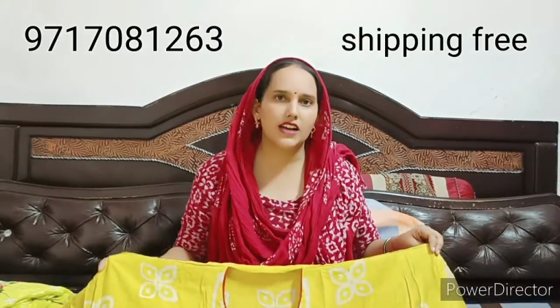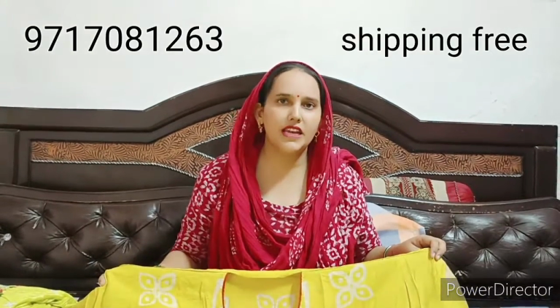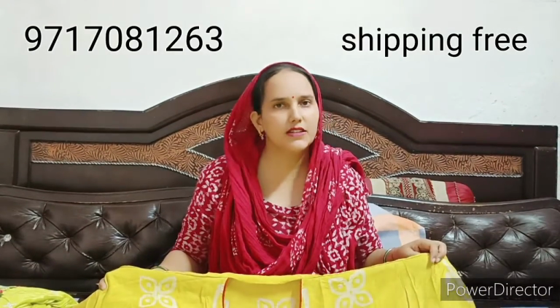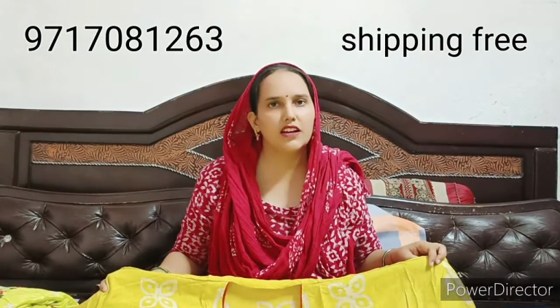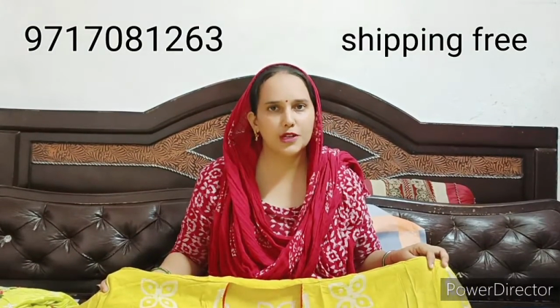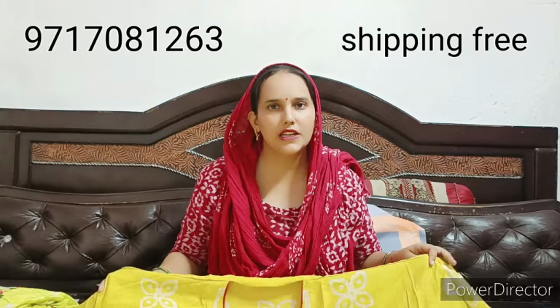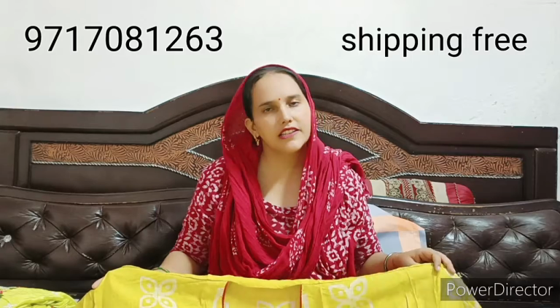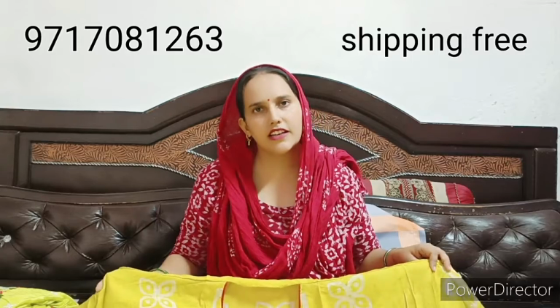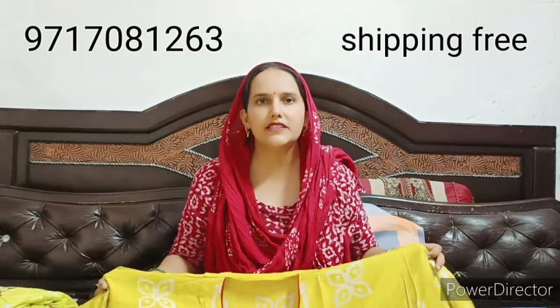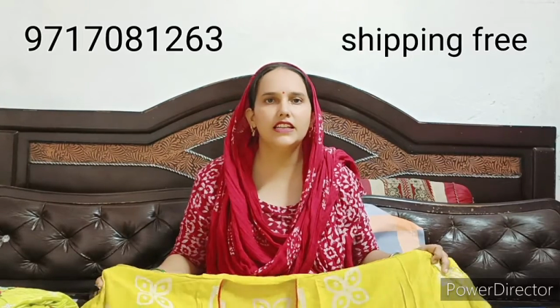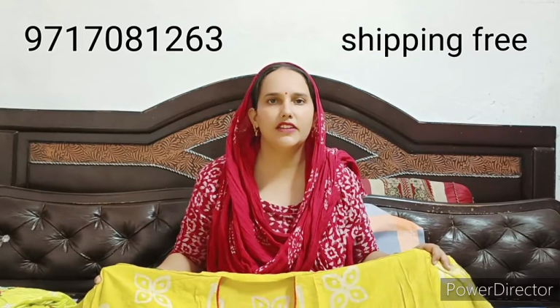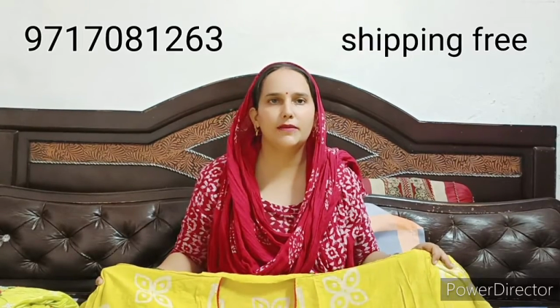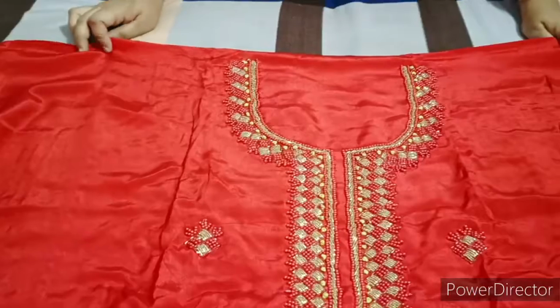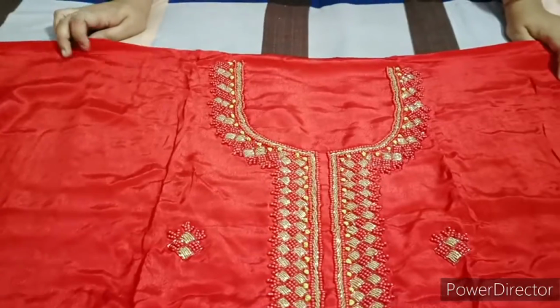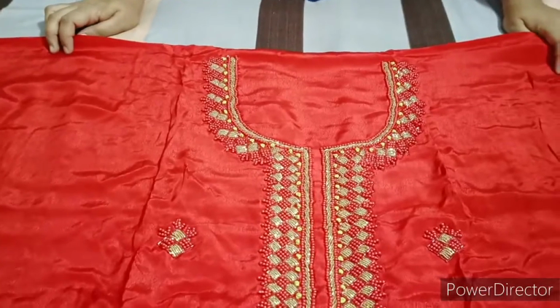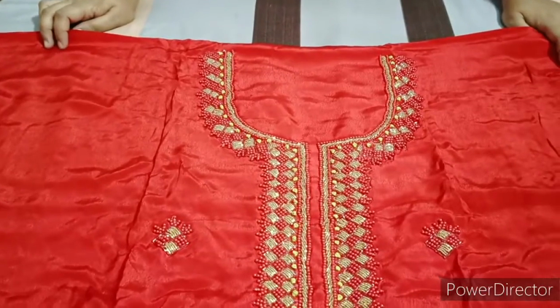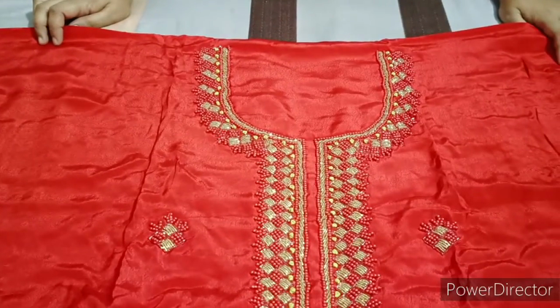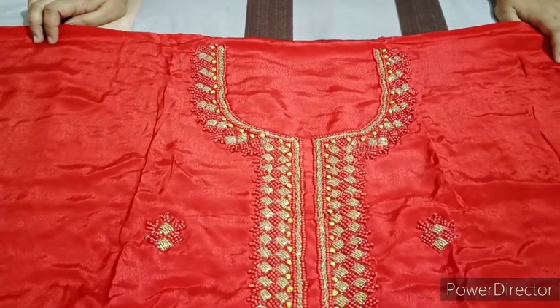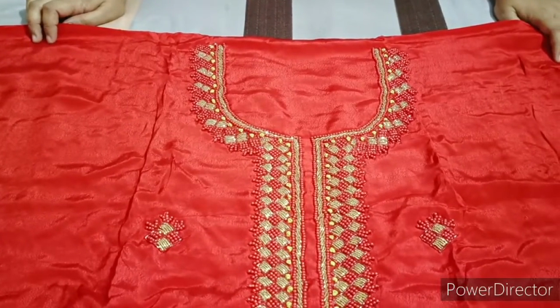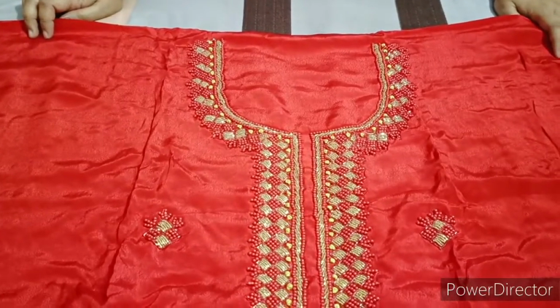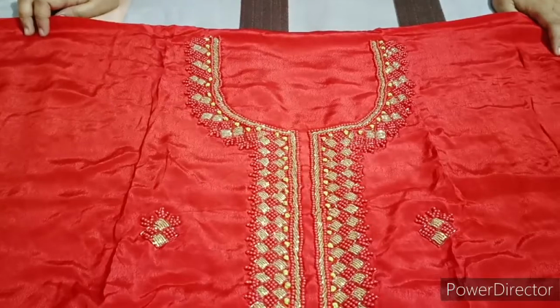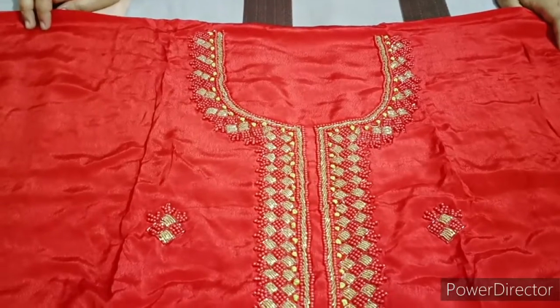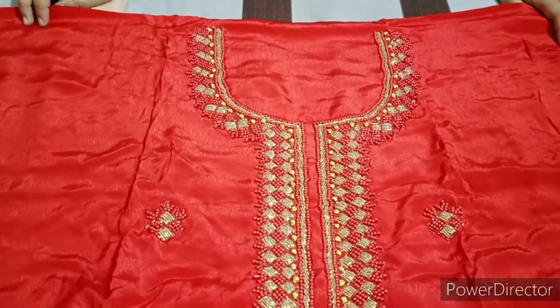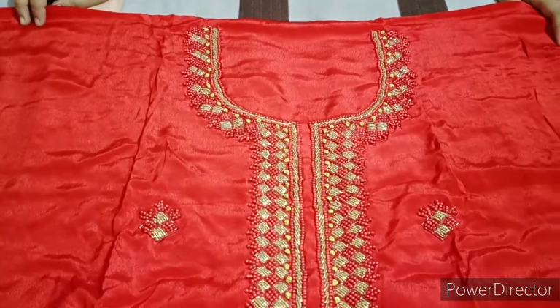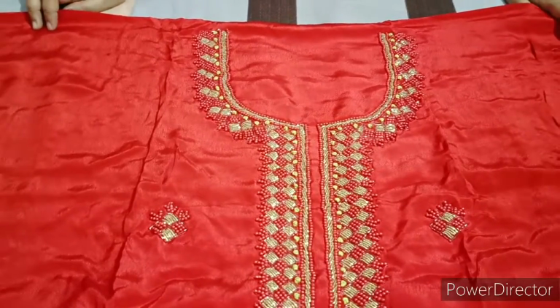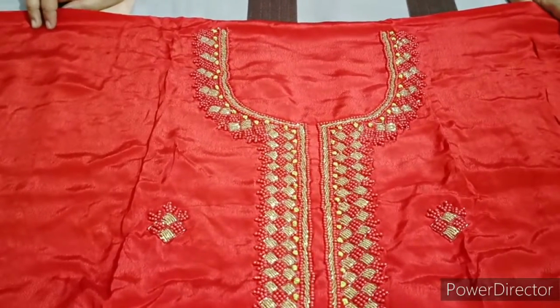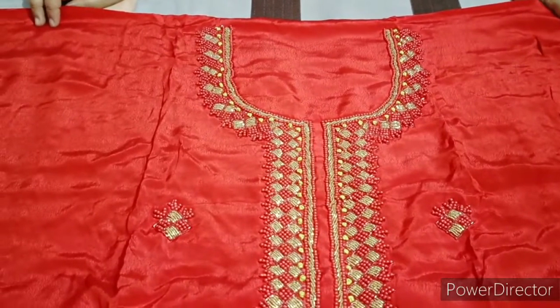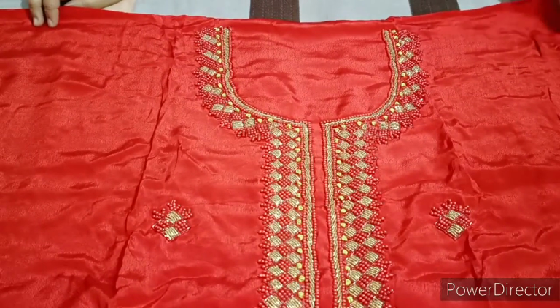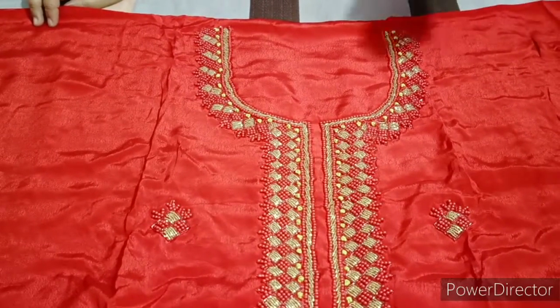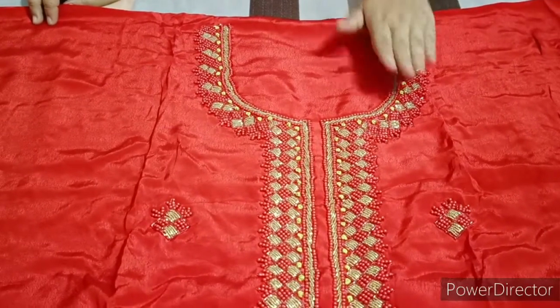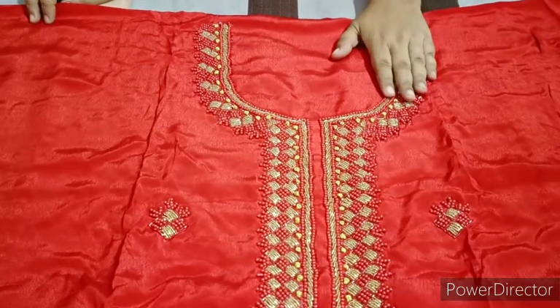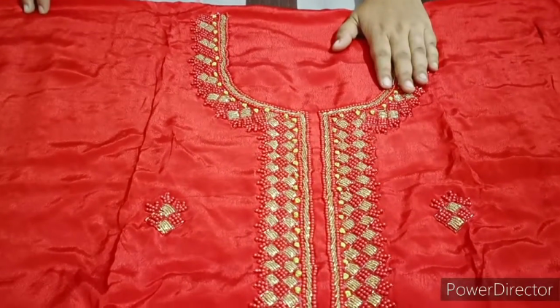I don't have any color options today. I am available in single pieces. This next article is going to be a red color — it is a pure red color. This is a very good one.